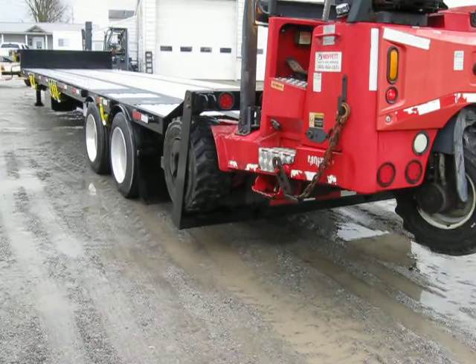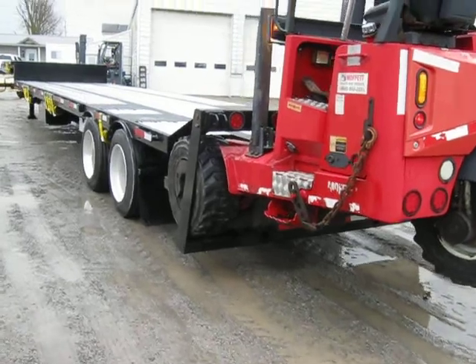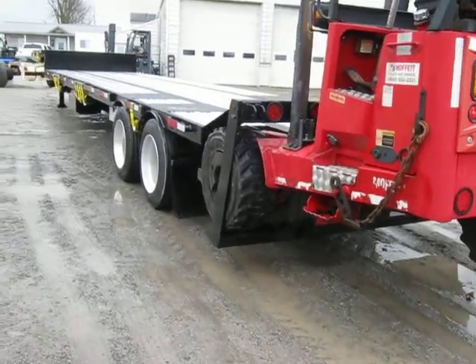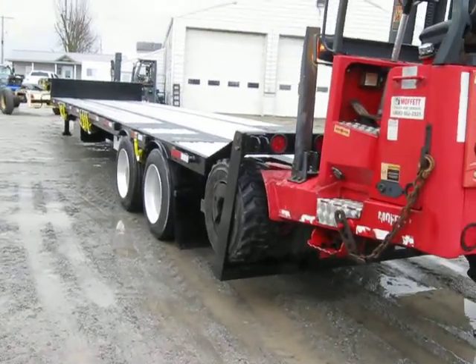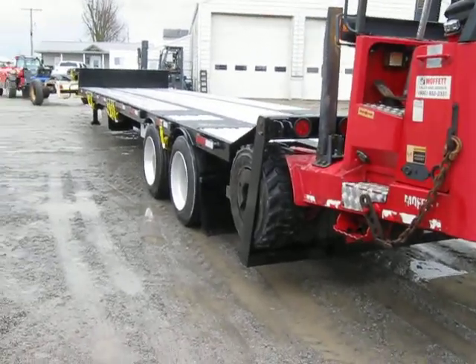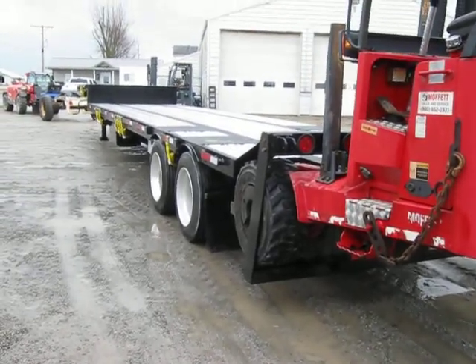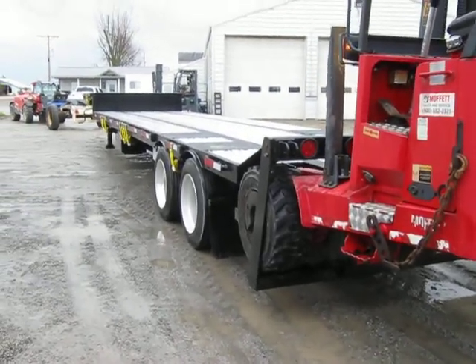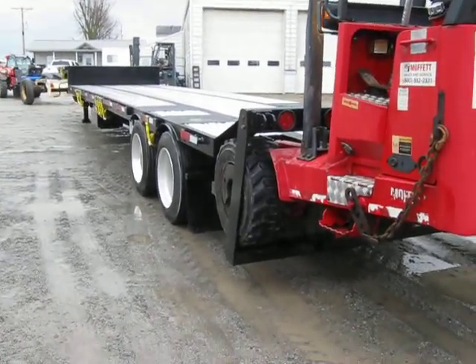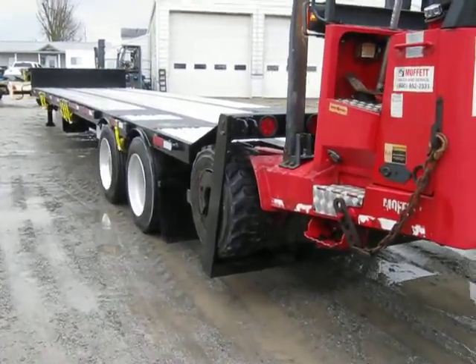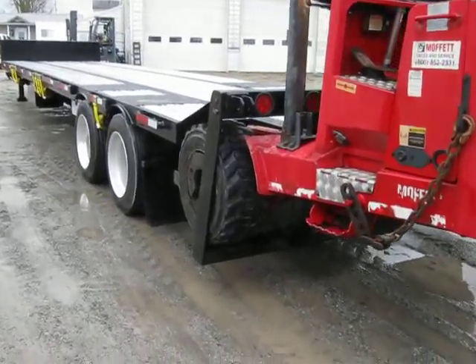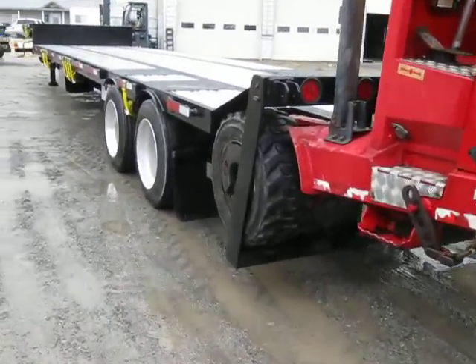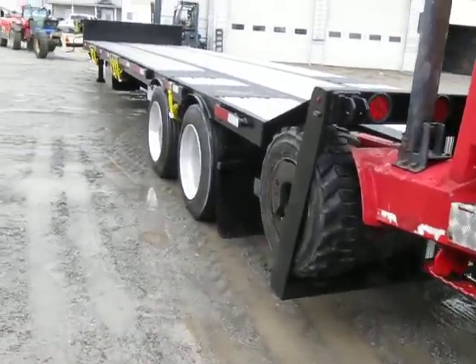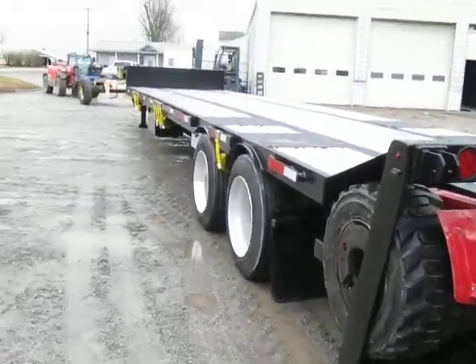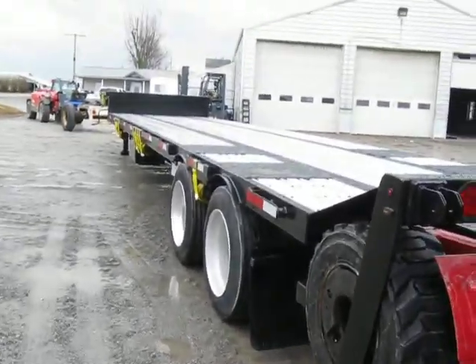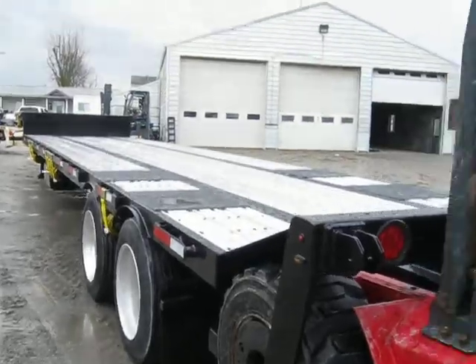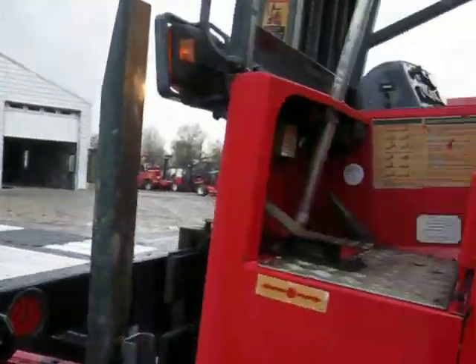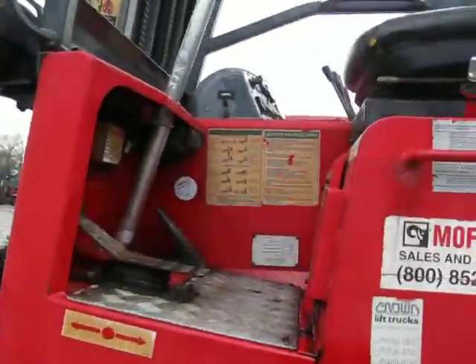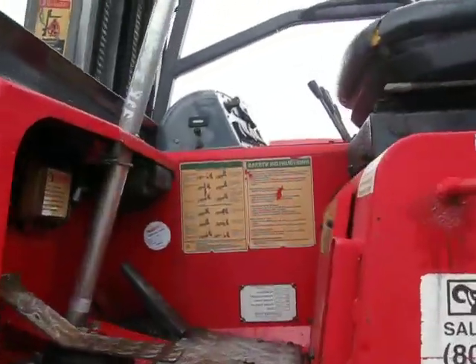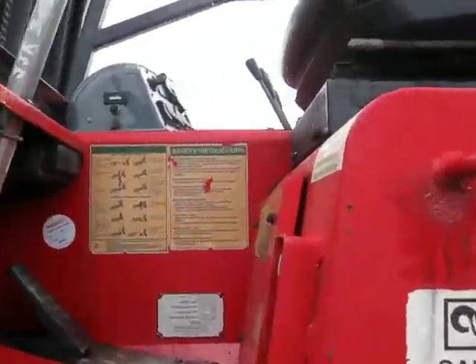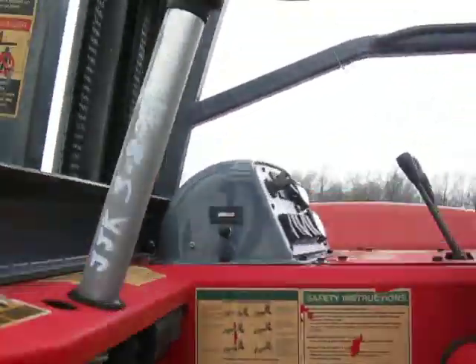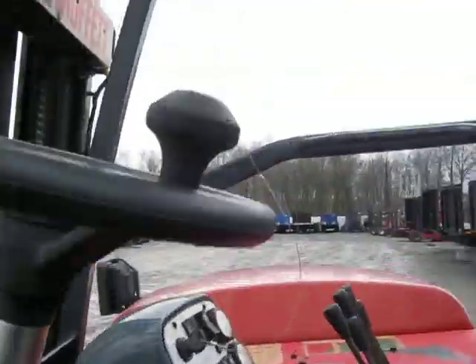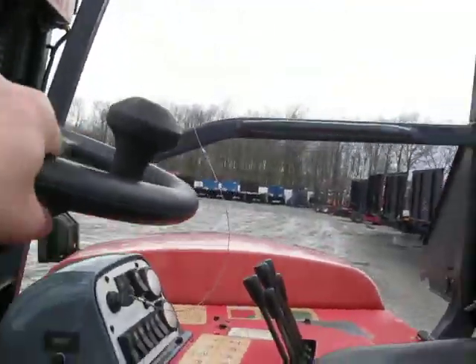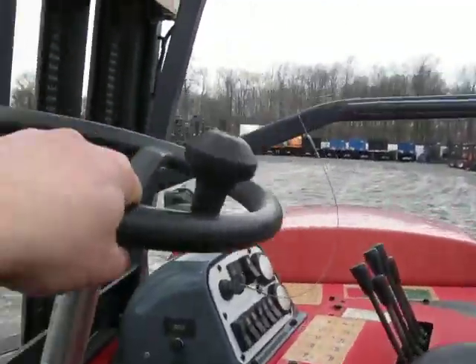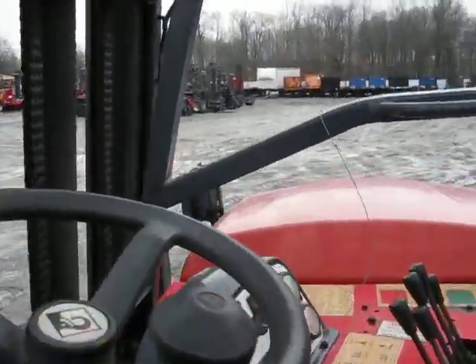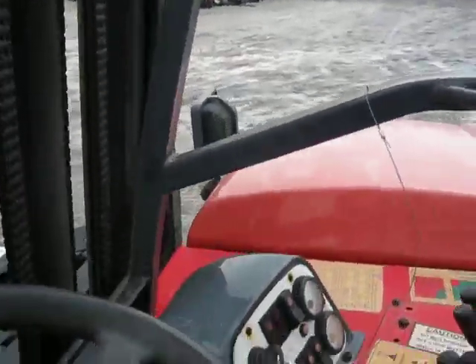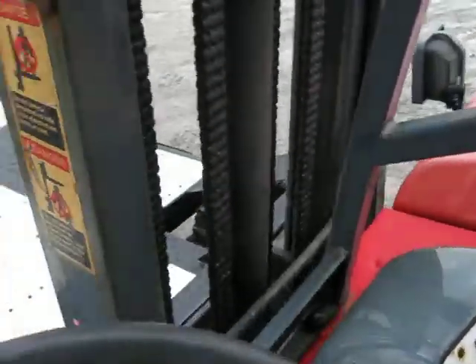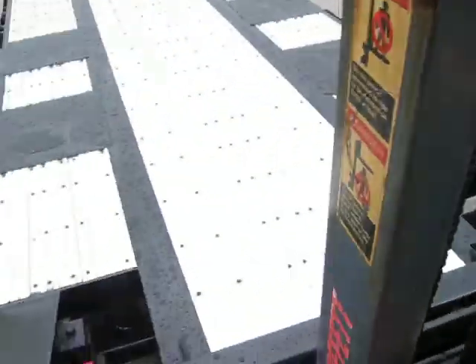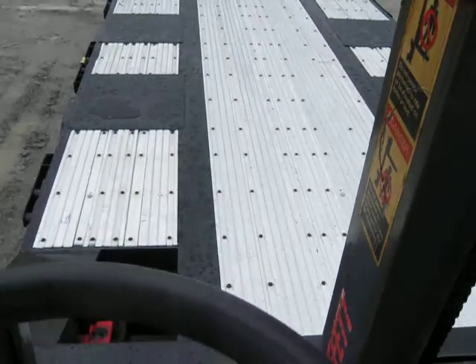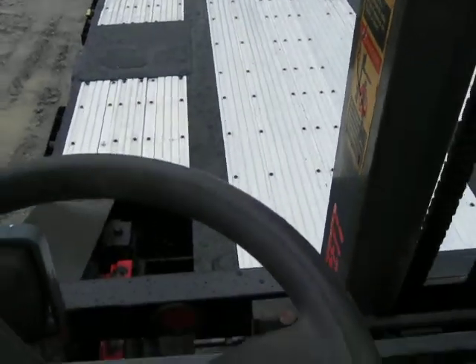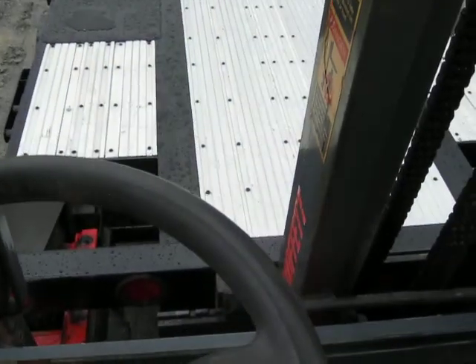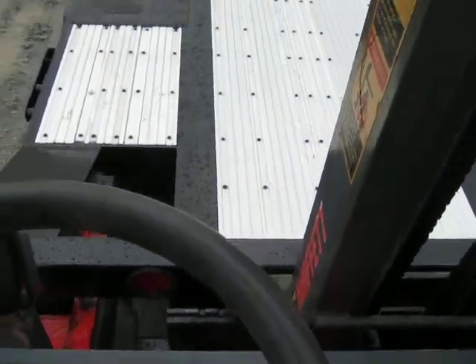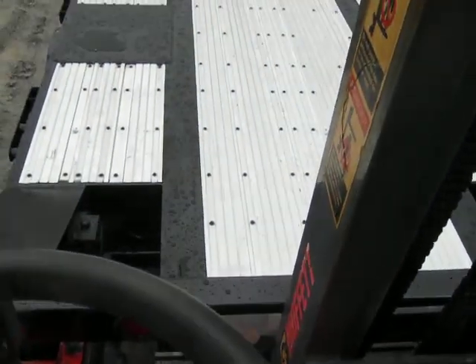What I'm going to do now is take the lift off the trailer so that you can better see the mounting kit. Let's climb aboard and demount the Moffitt from the trailer — I'm going to let you watch this process.